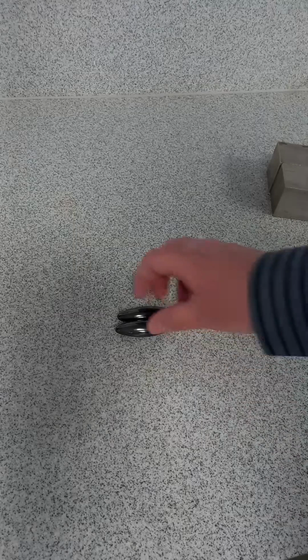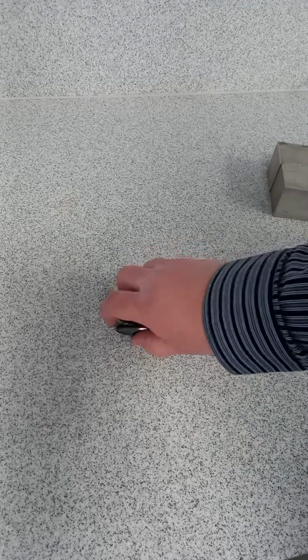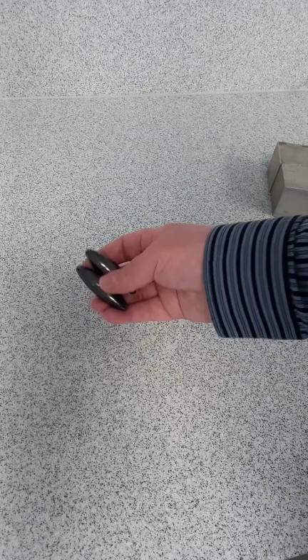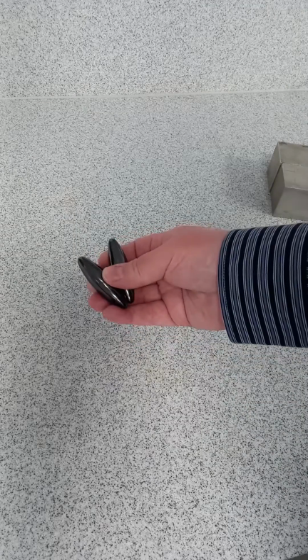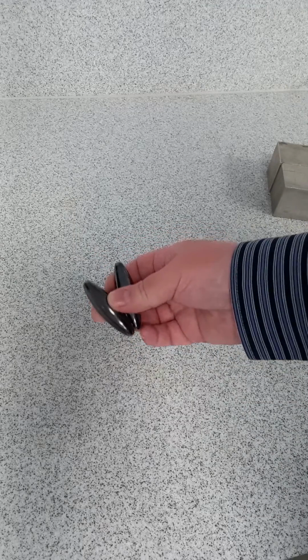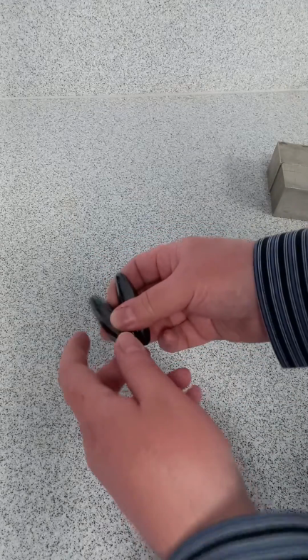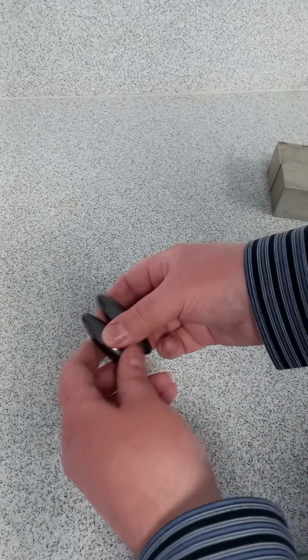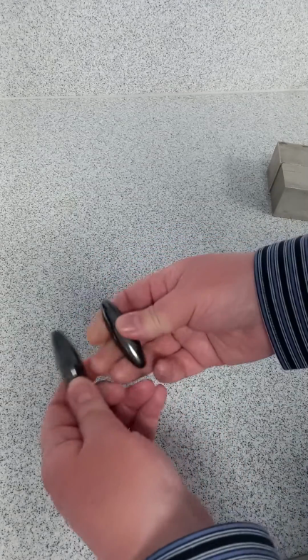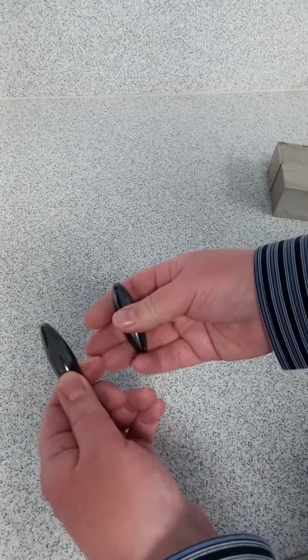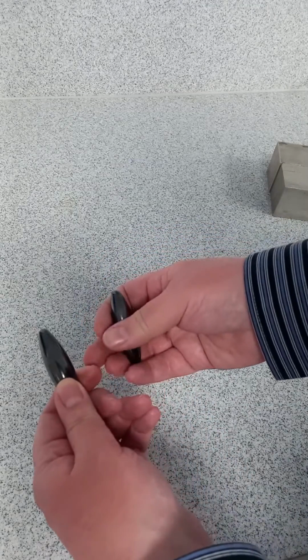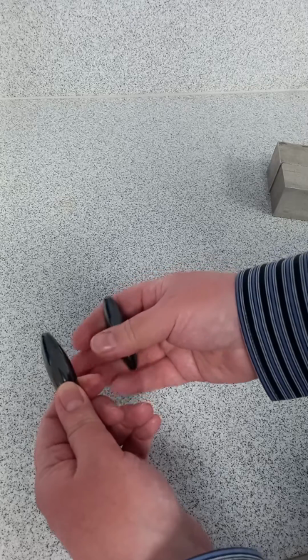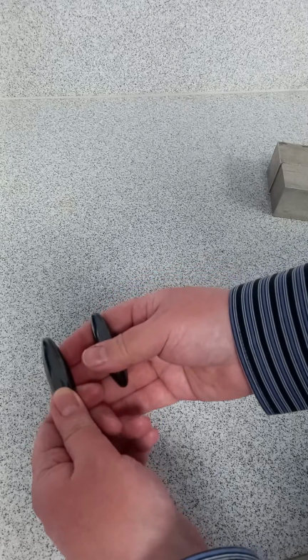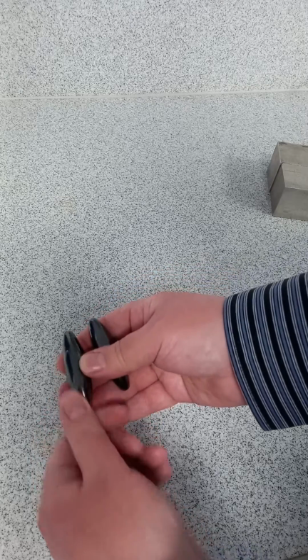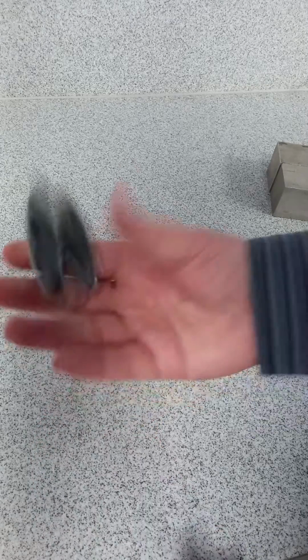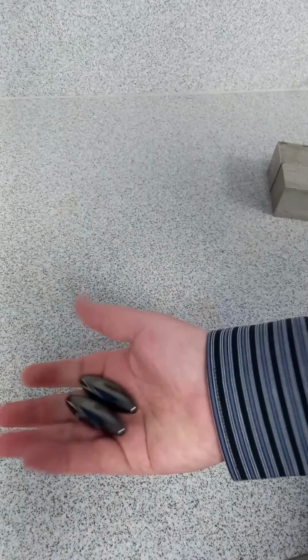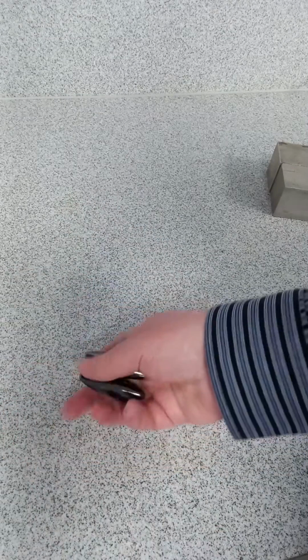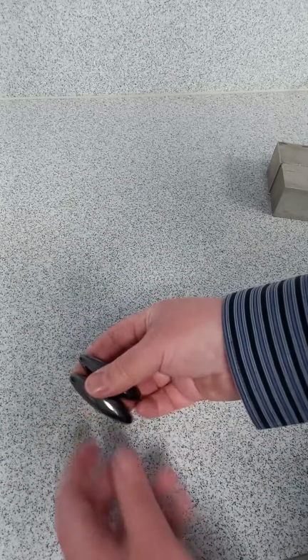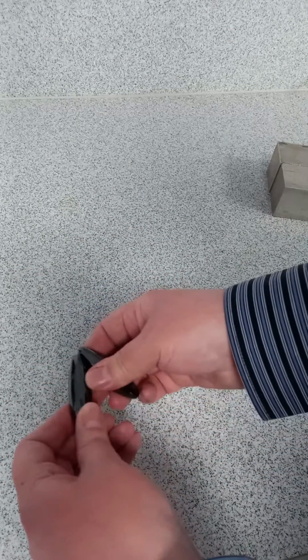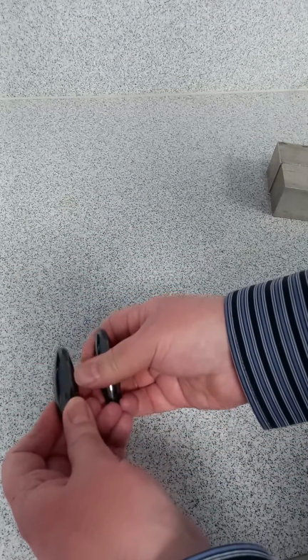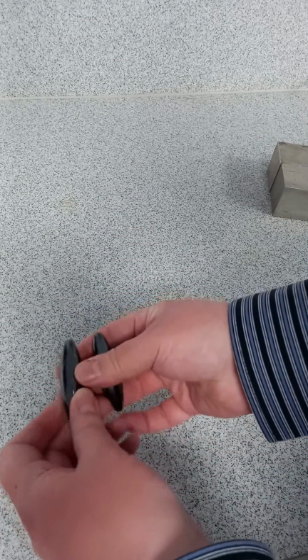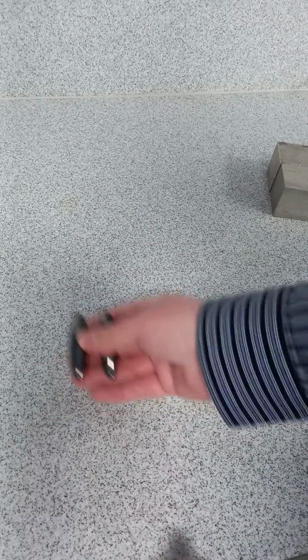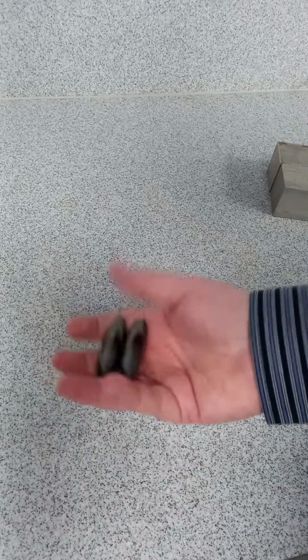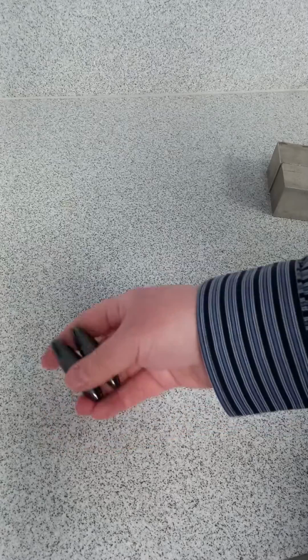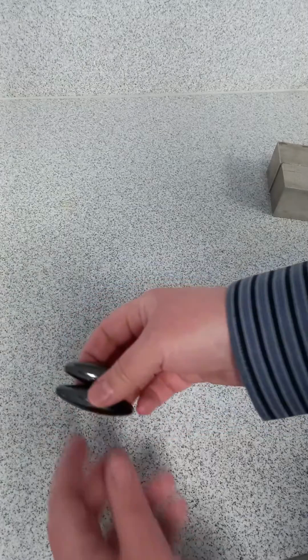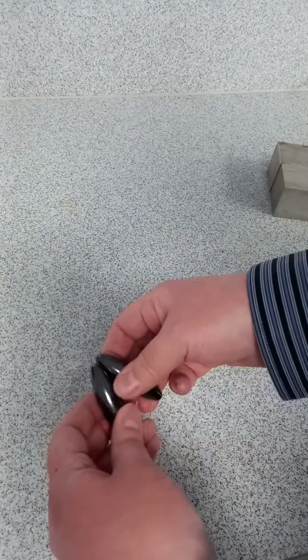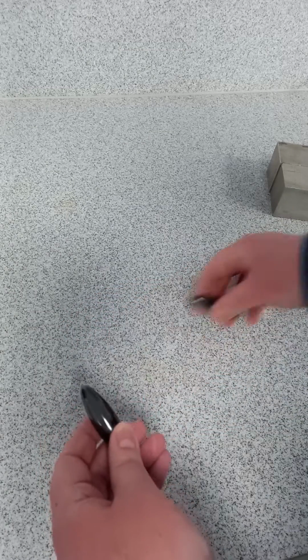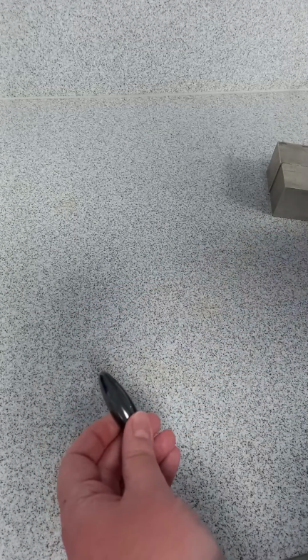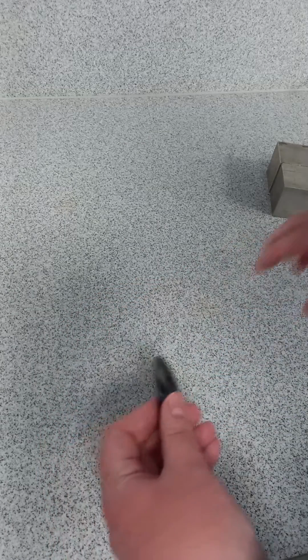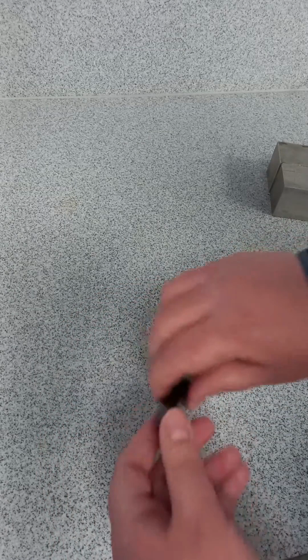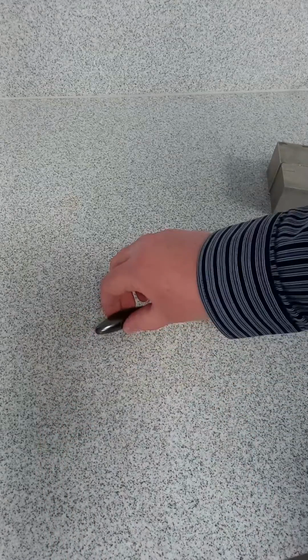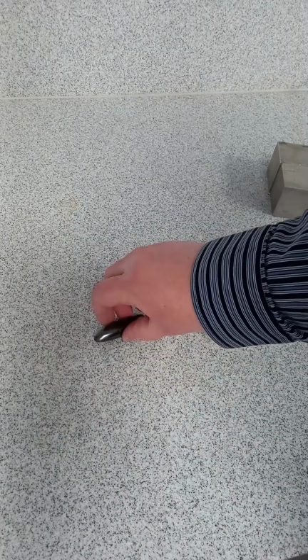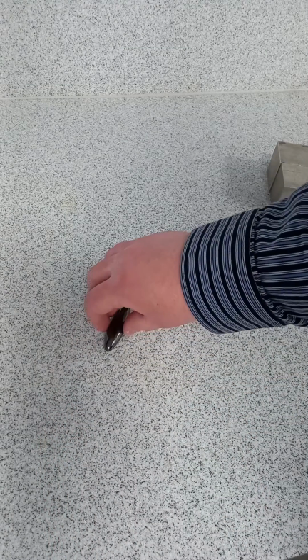We've got a demo here today using these little toy magnets. These ones make a noise if you throw them together — like that. But they can also be used to demonstrate Lenz's Law. So you get another Lenz's Law demonstration.